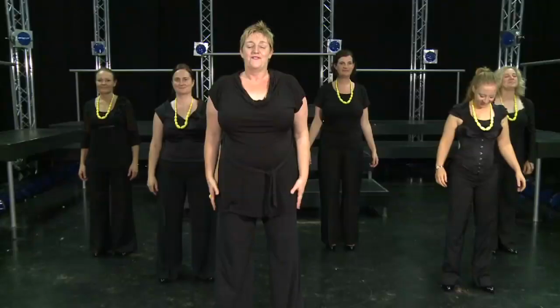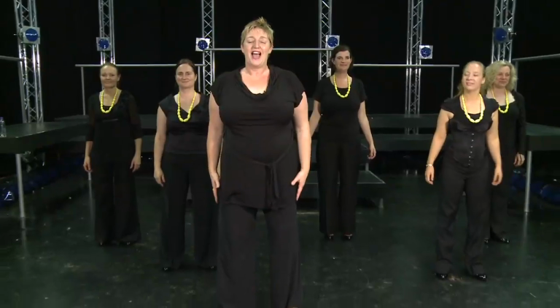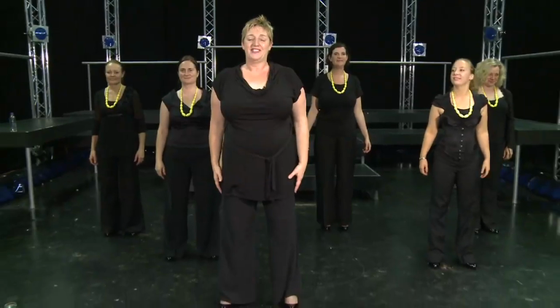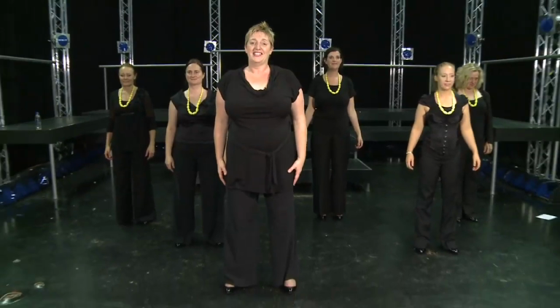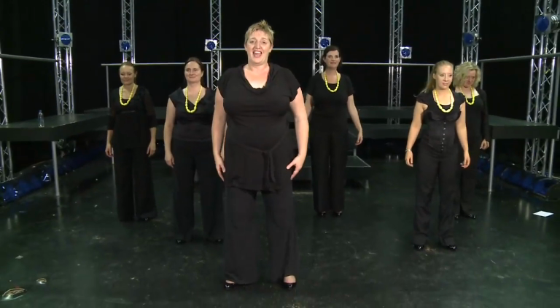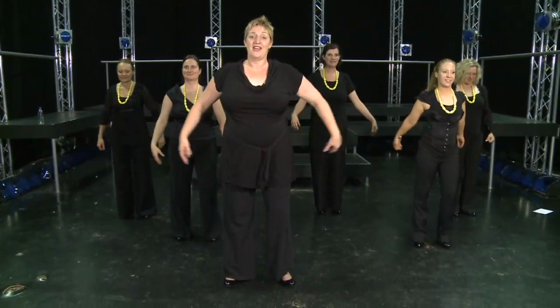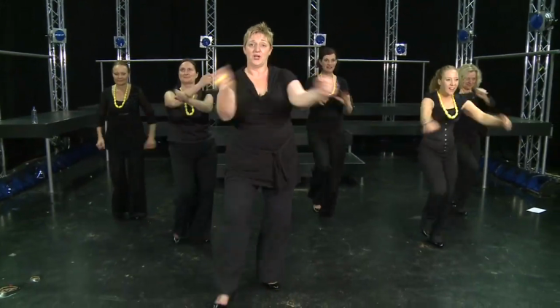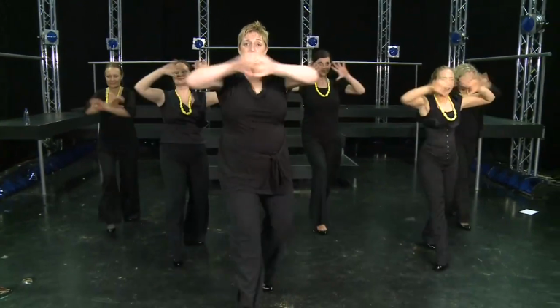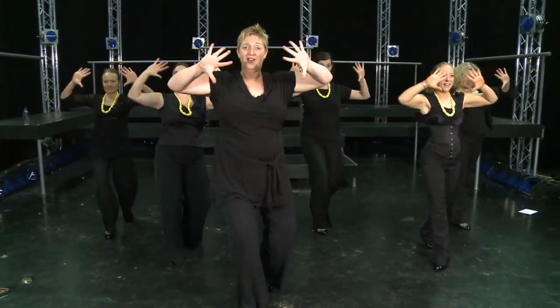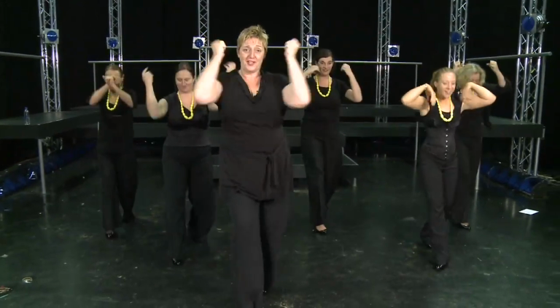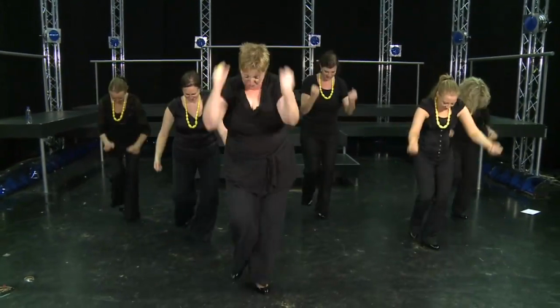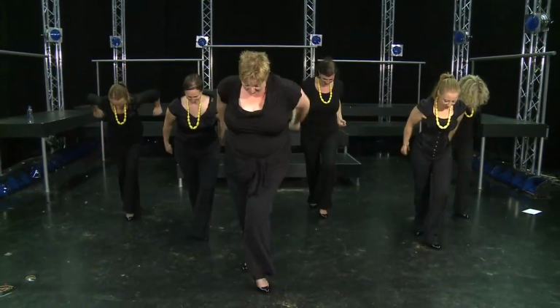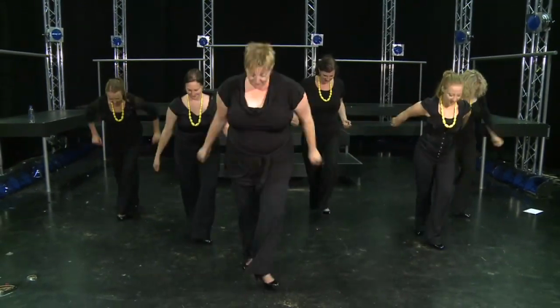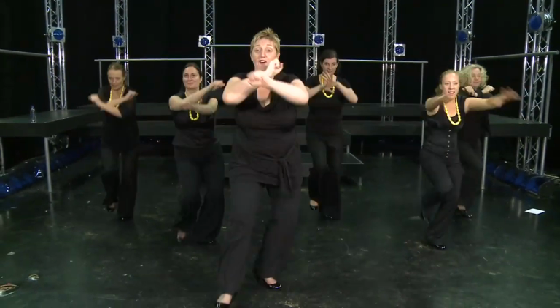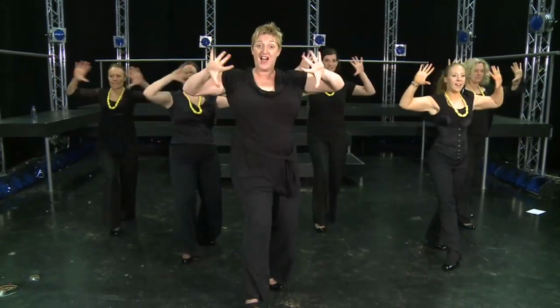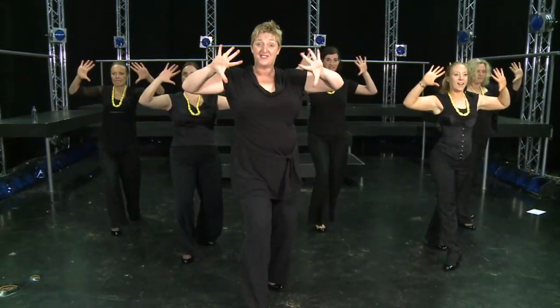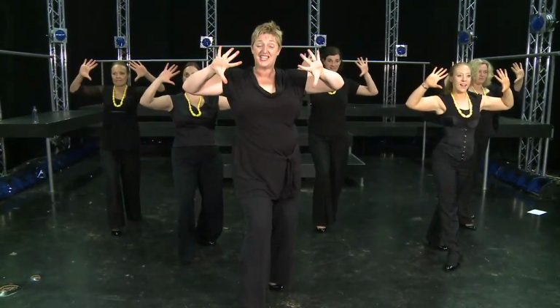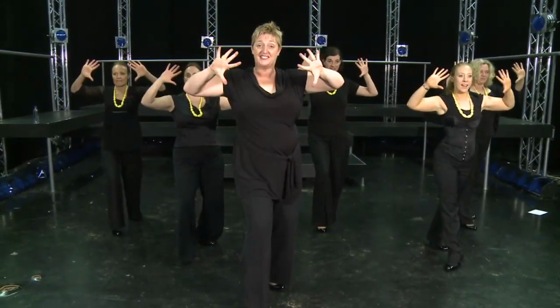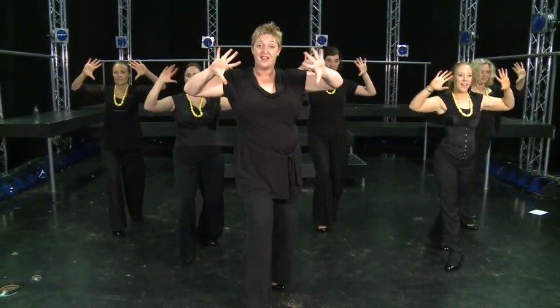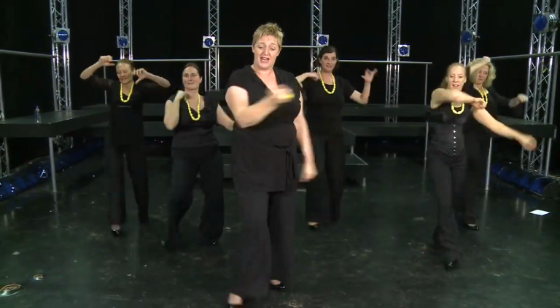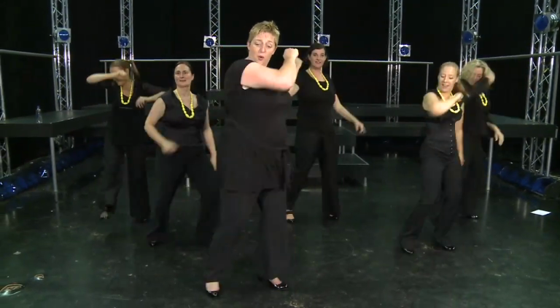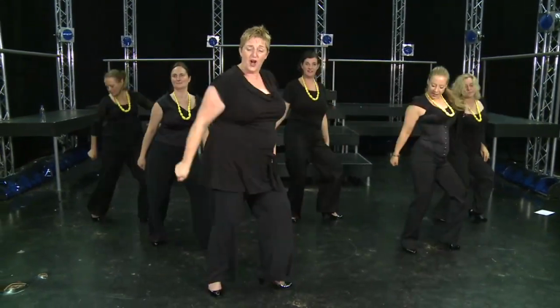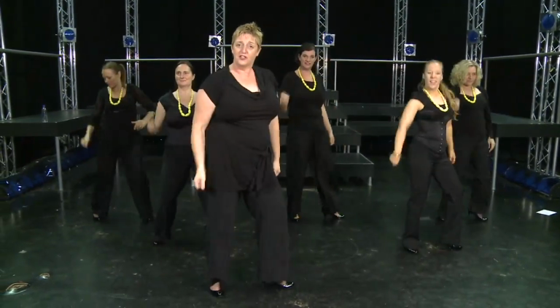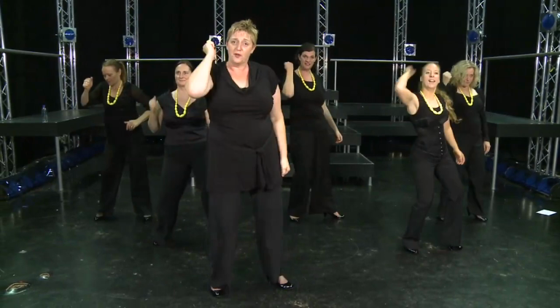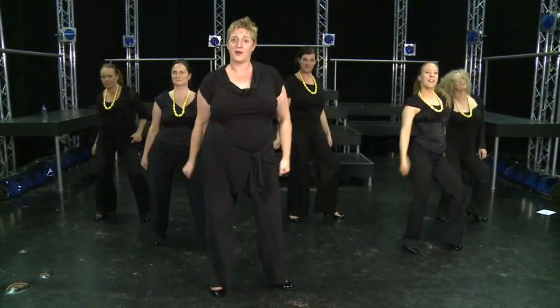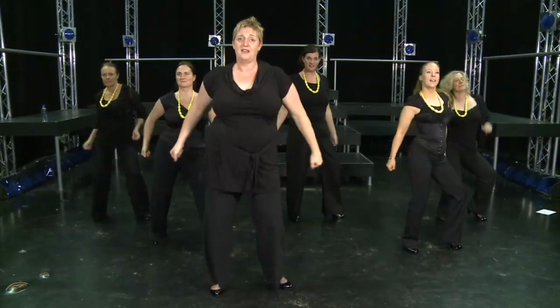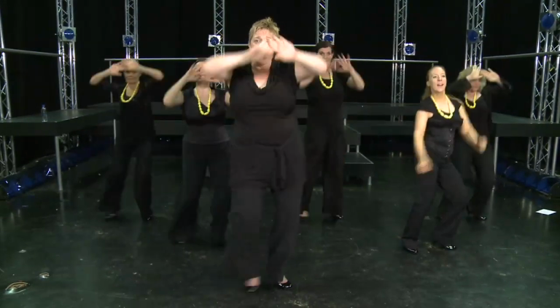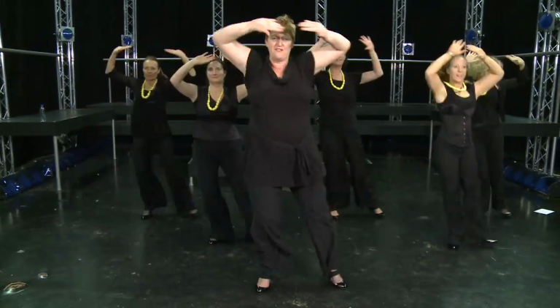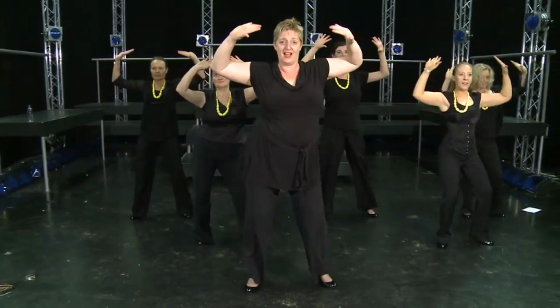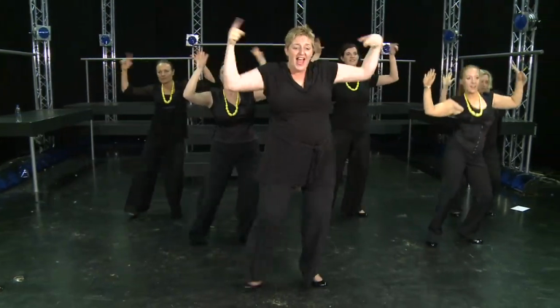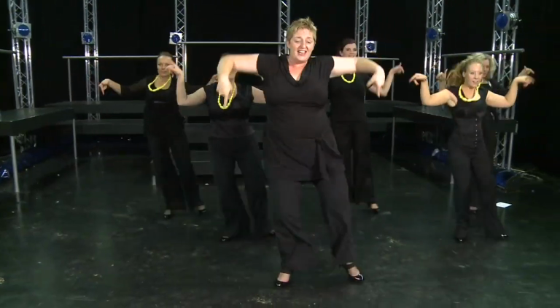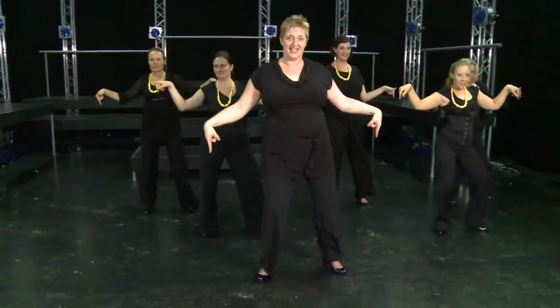Five, six, seven, eight. One, two, three, four. Five, six, seven, eight. One, two, three, four. And five, and six.